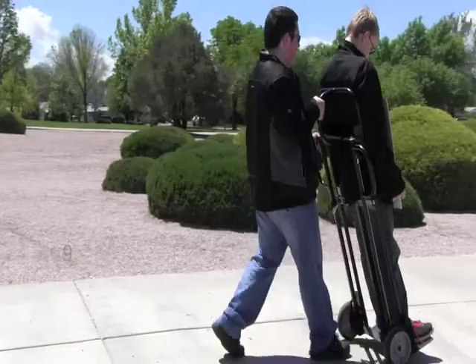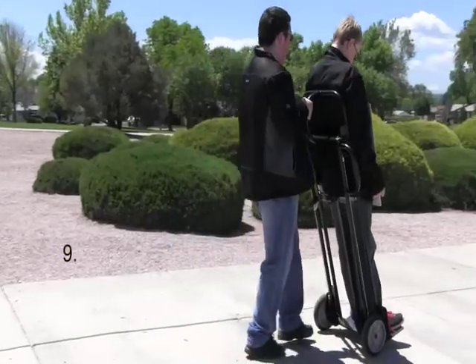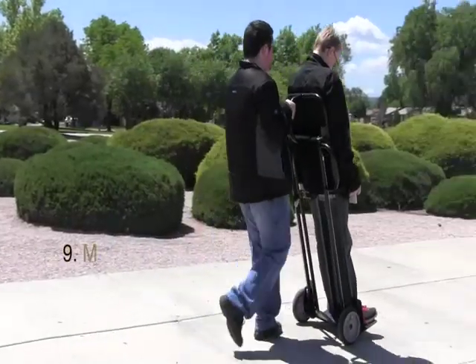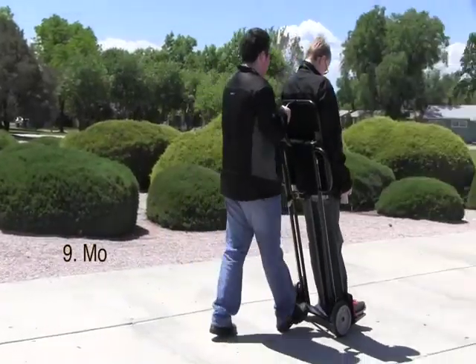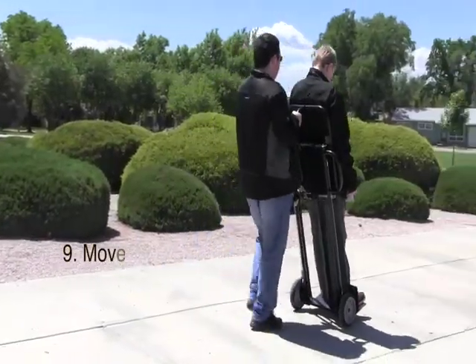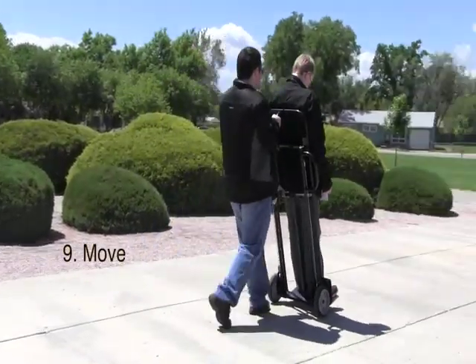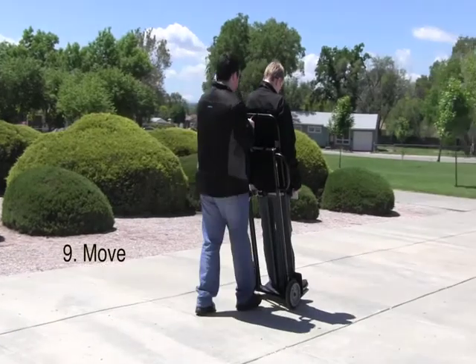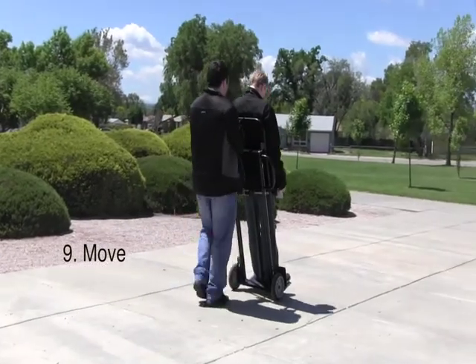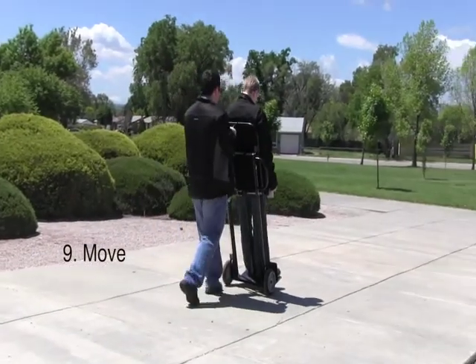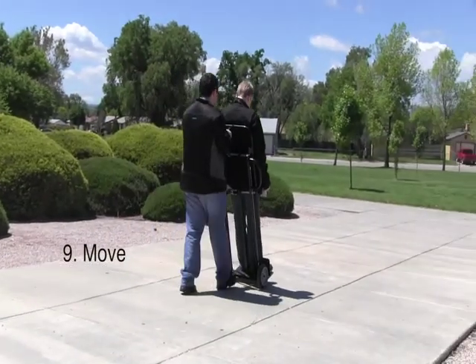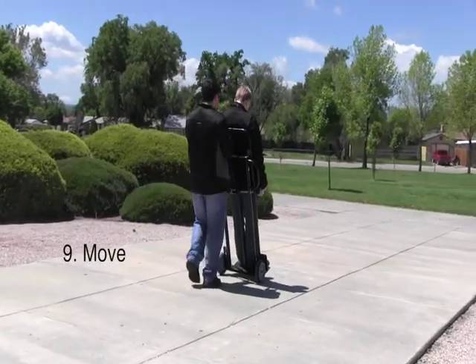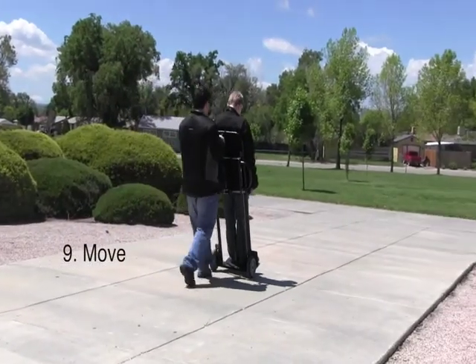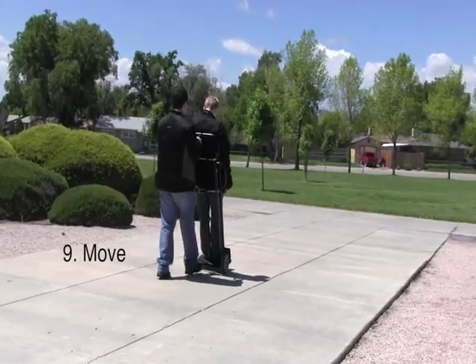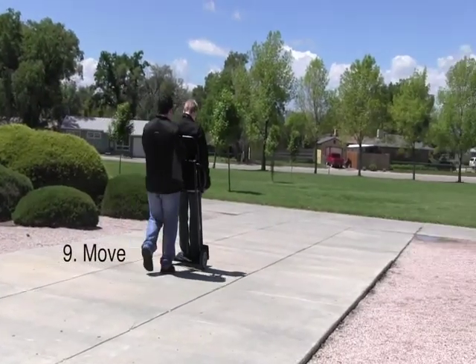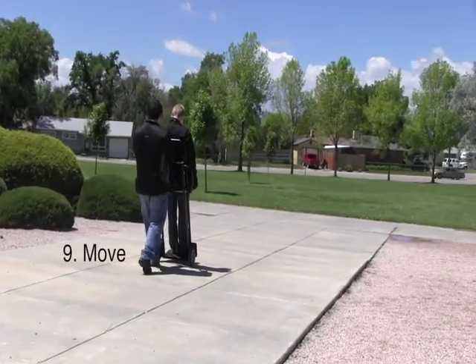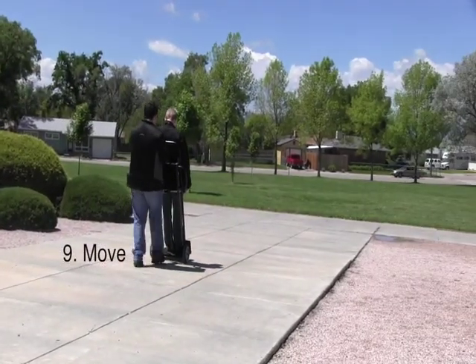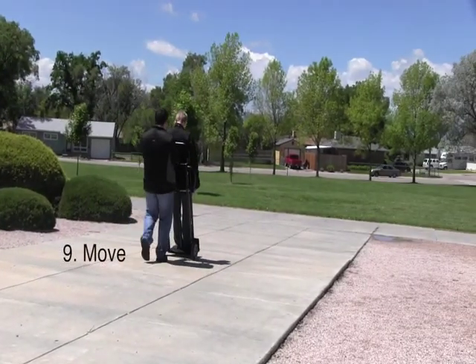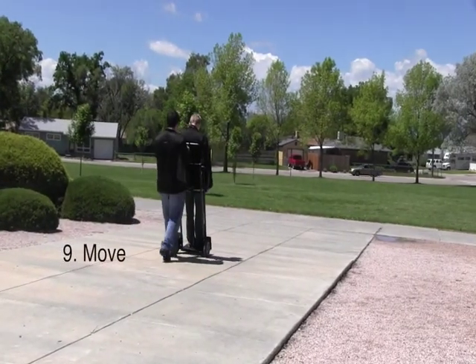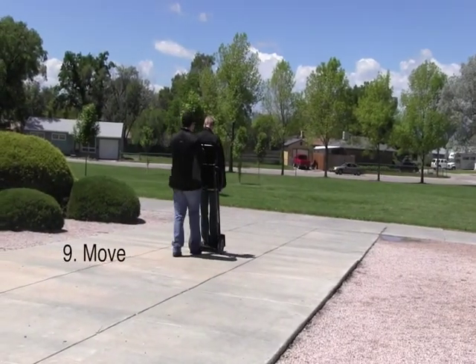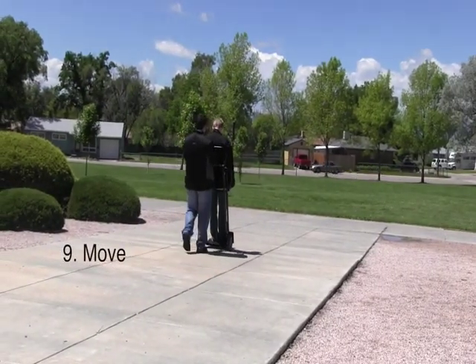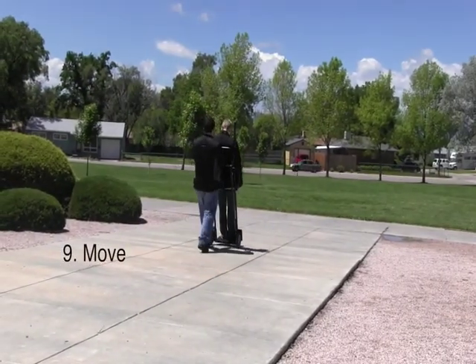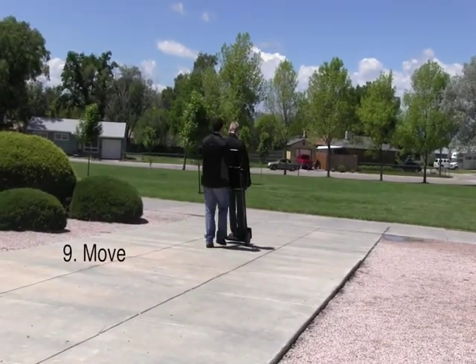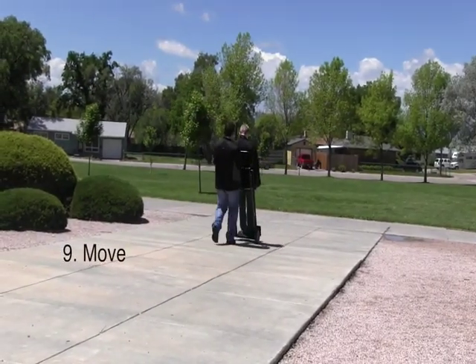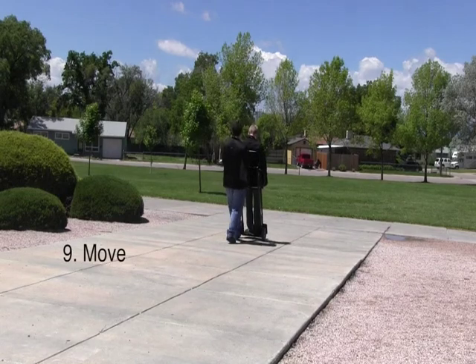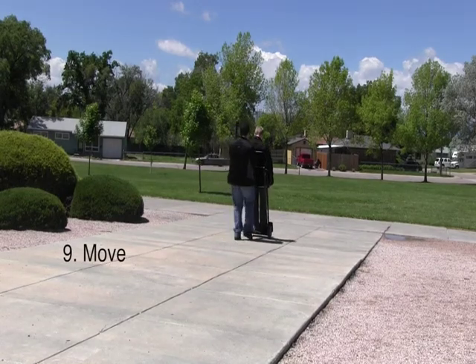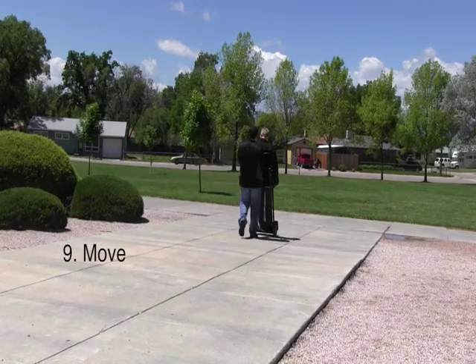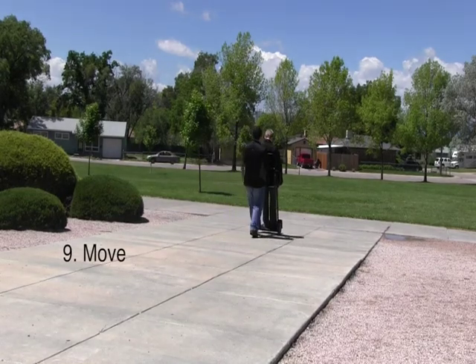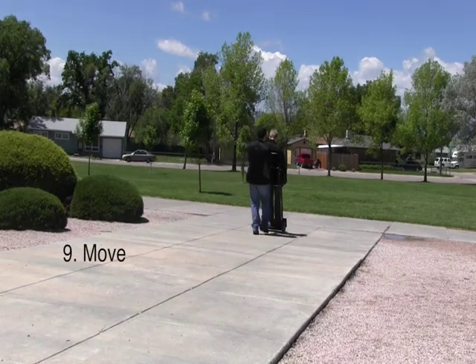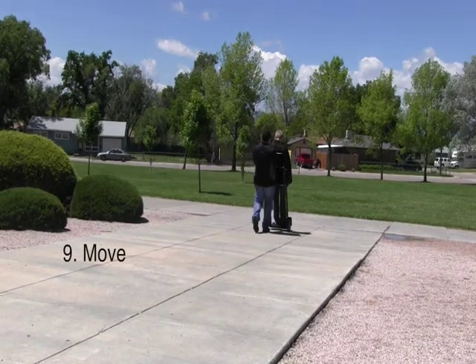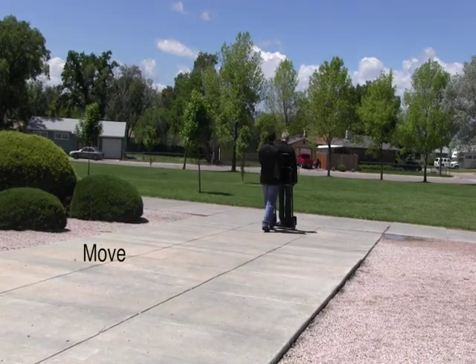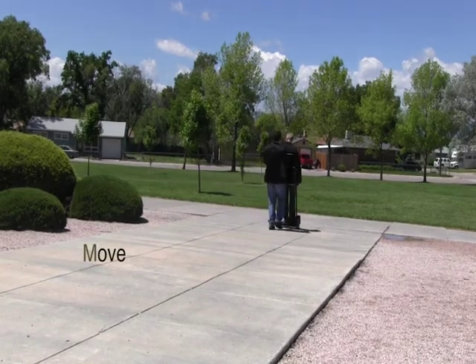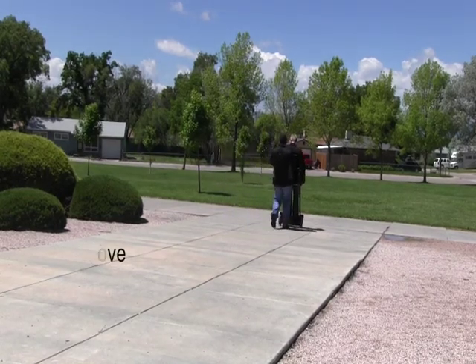Now you can take your big object anywhere without ever having to worry about it falling off again, and you can use all of the great features that come with the Hand Truck 360.